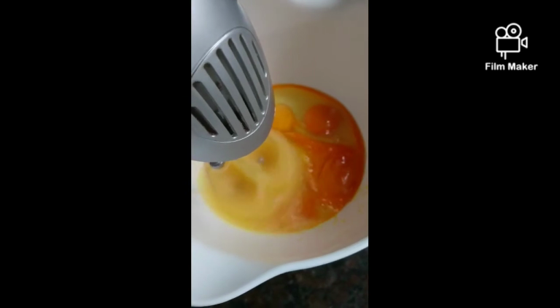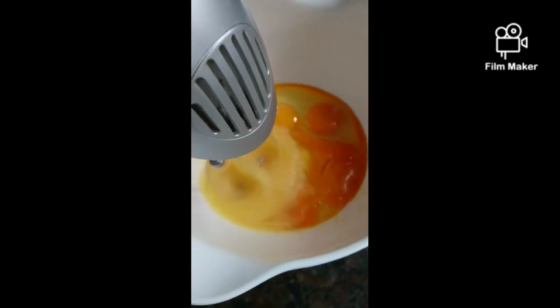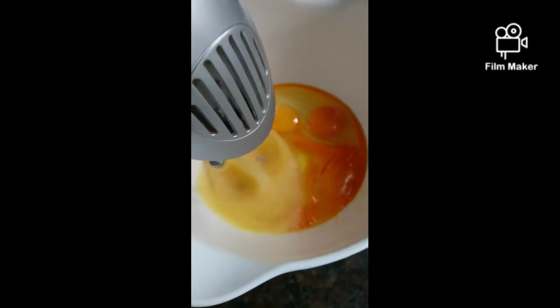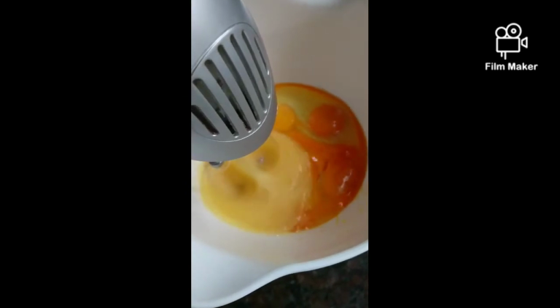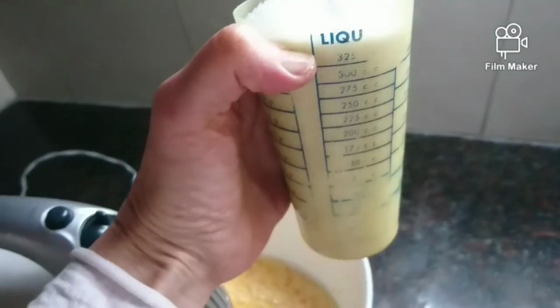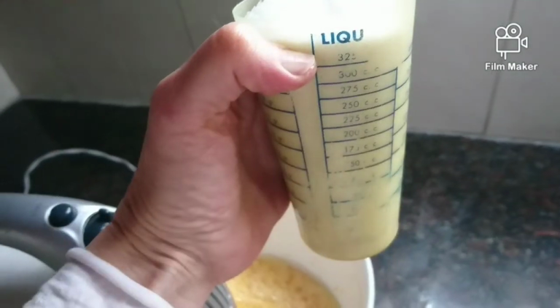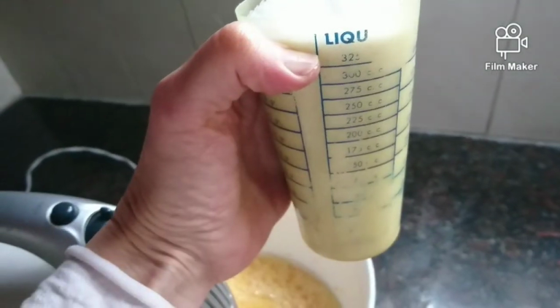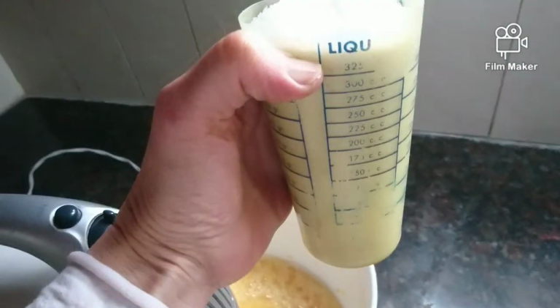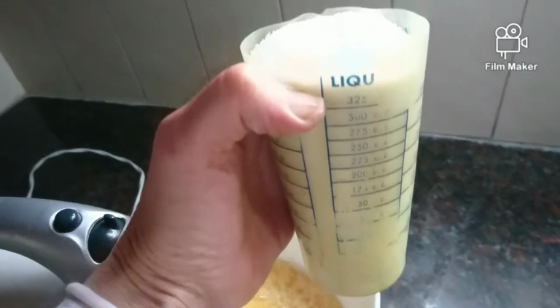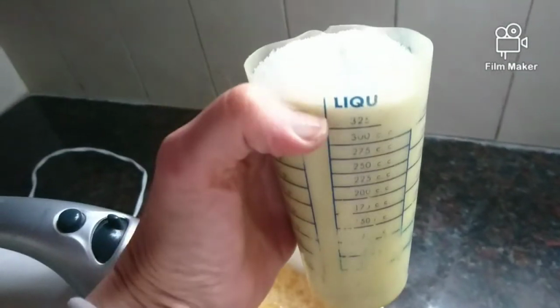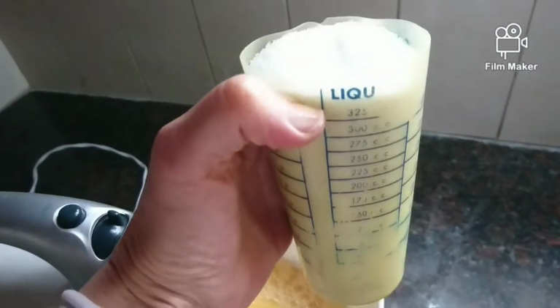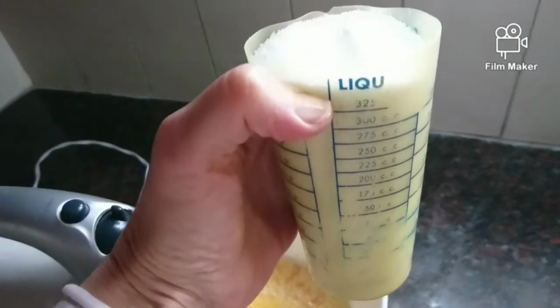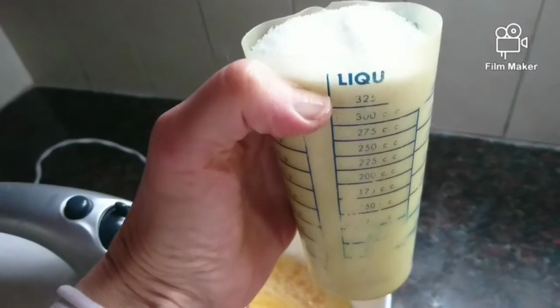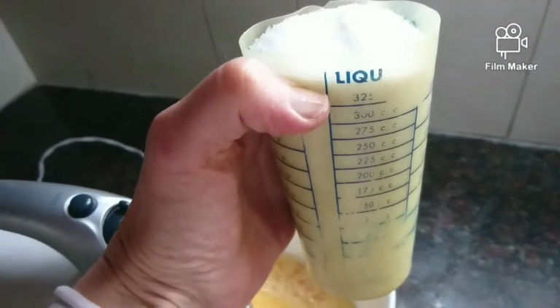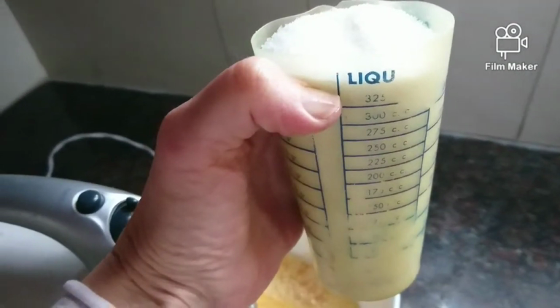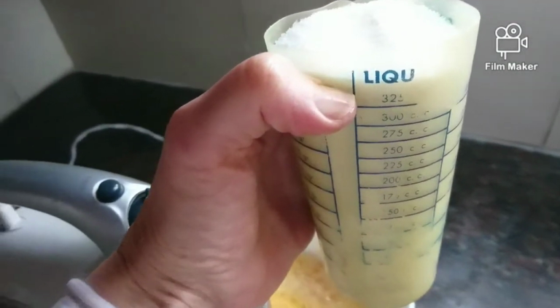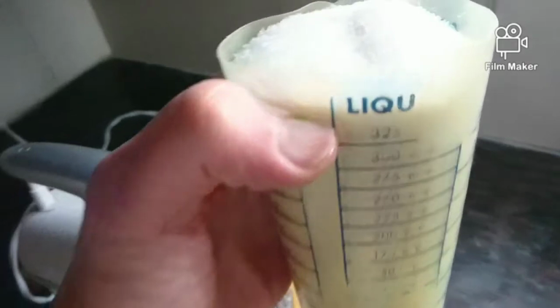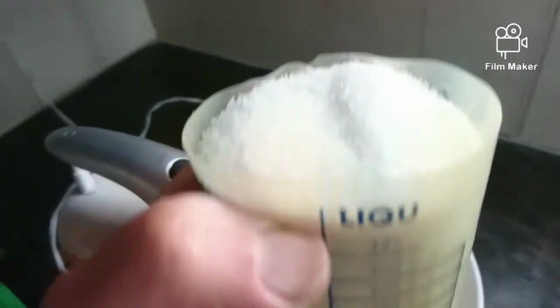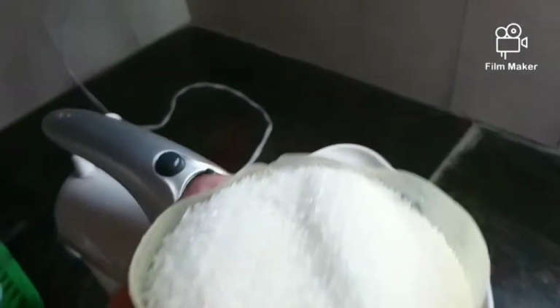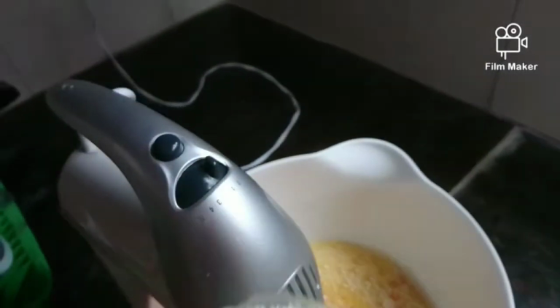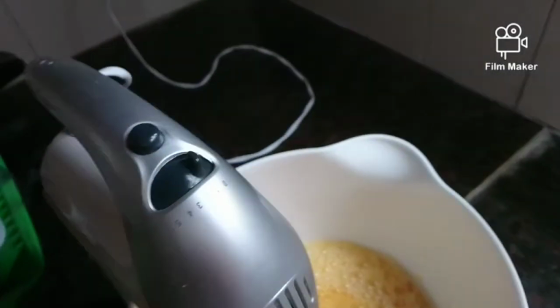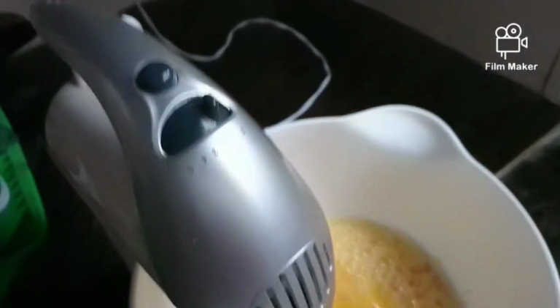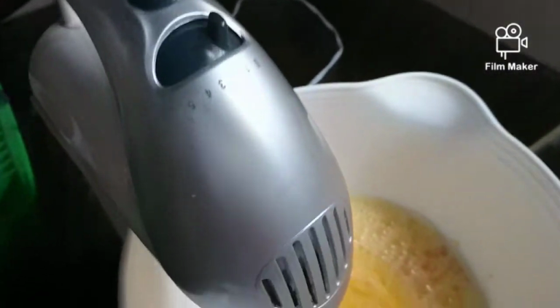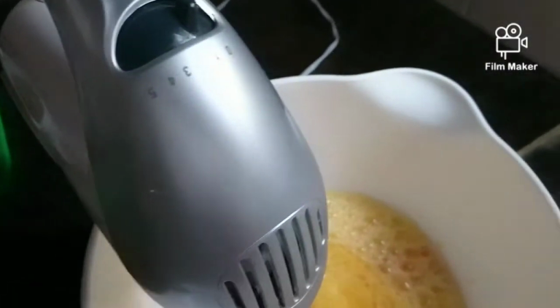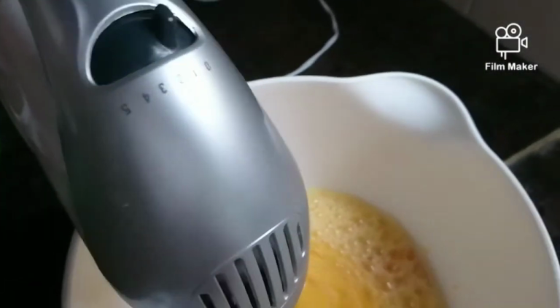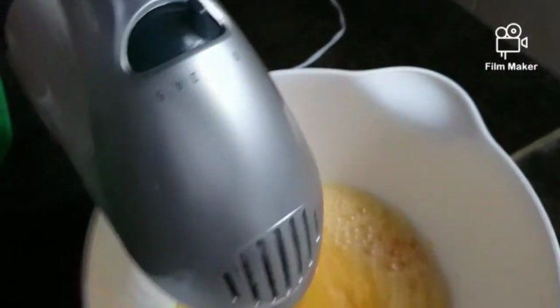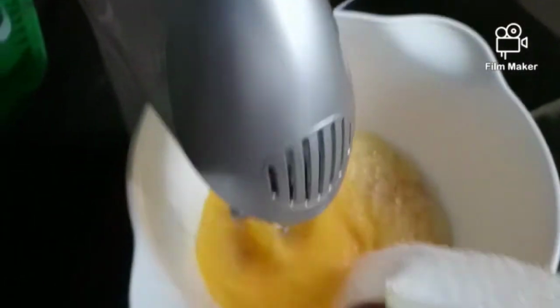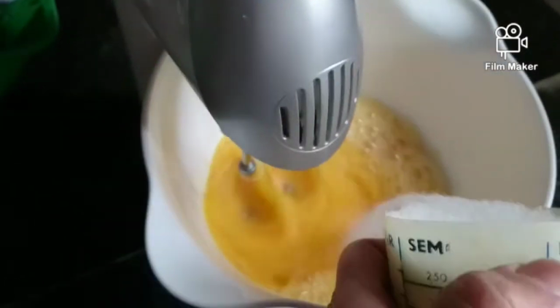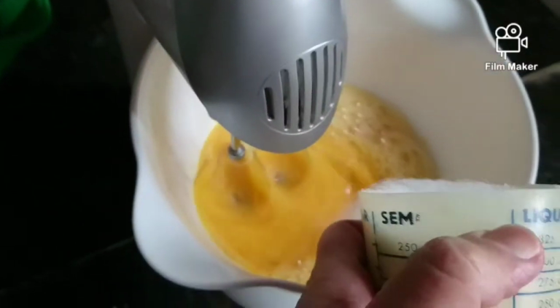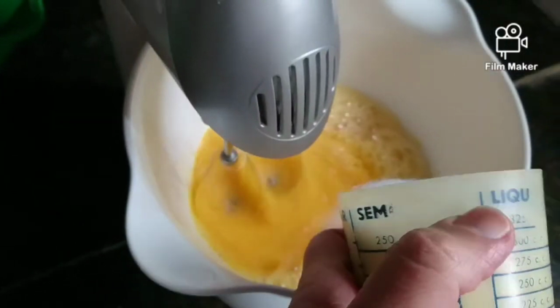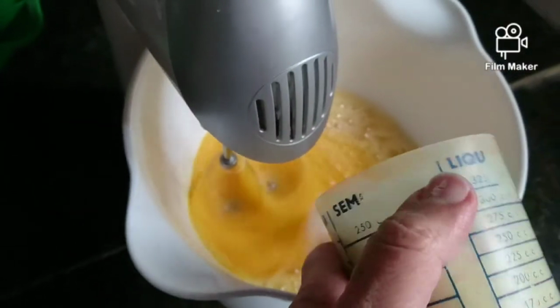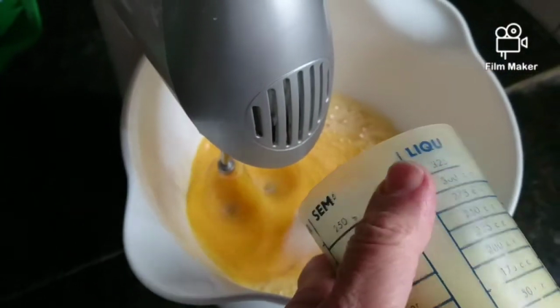I grab seven eggs and I put them in a measuring cup, and they measured to this measuring cup that I'm showing, to the top.